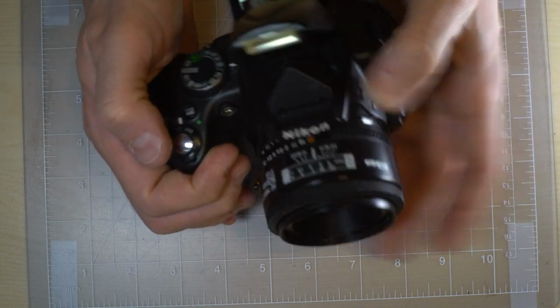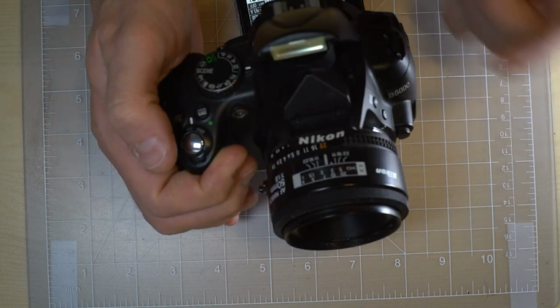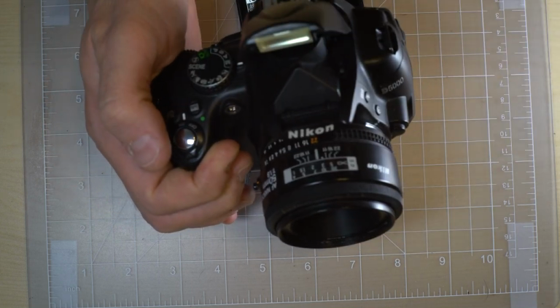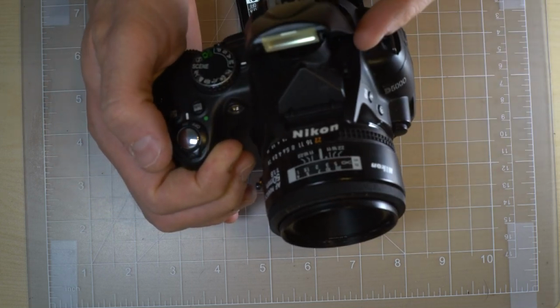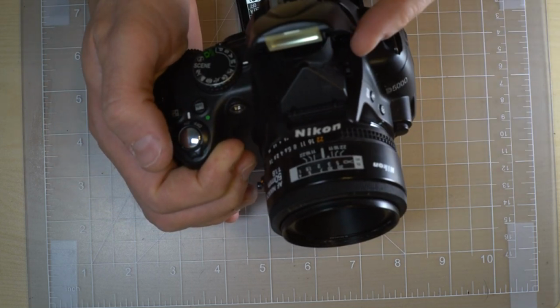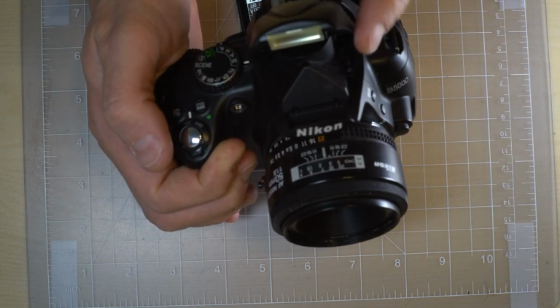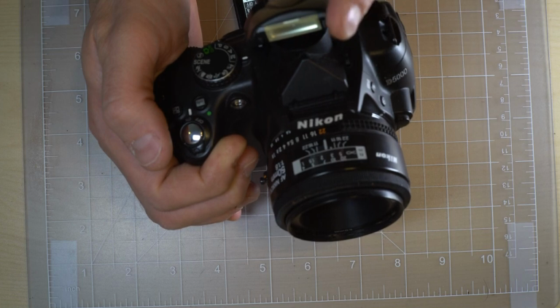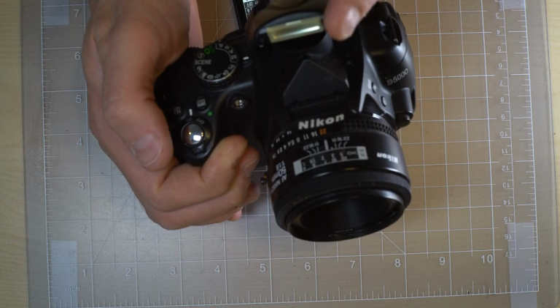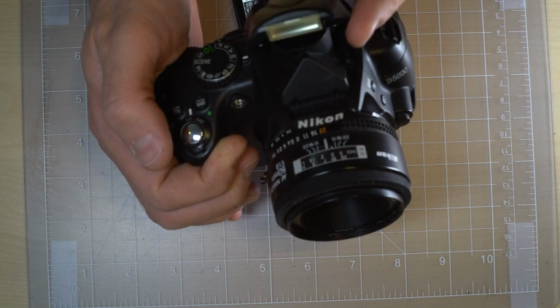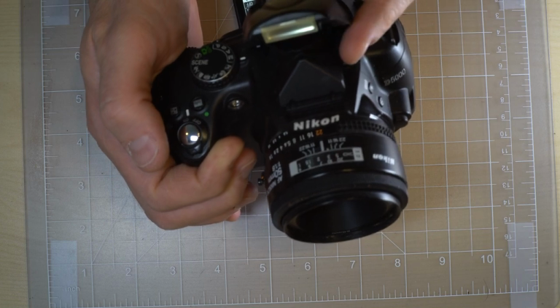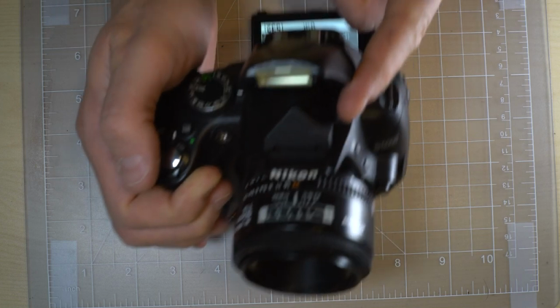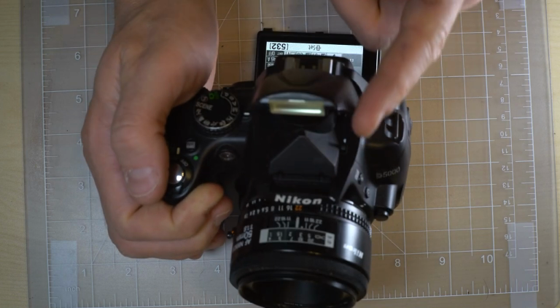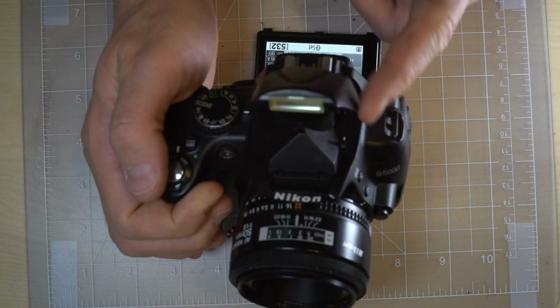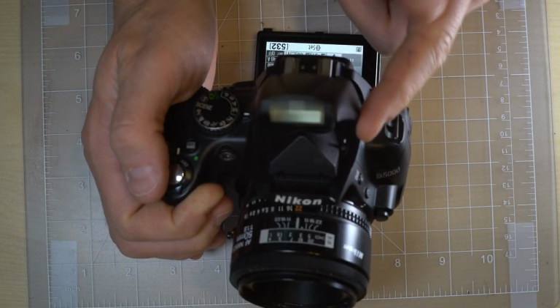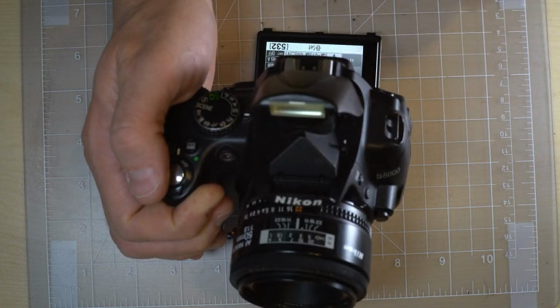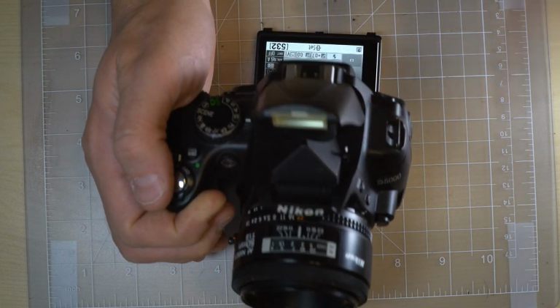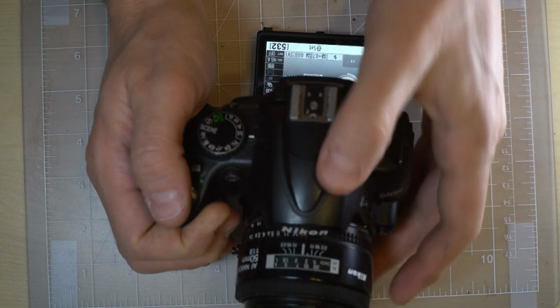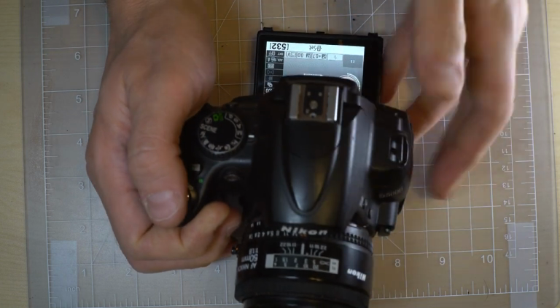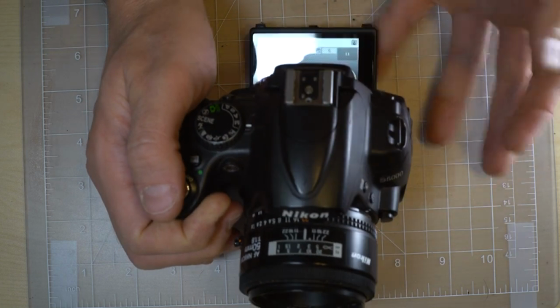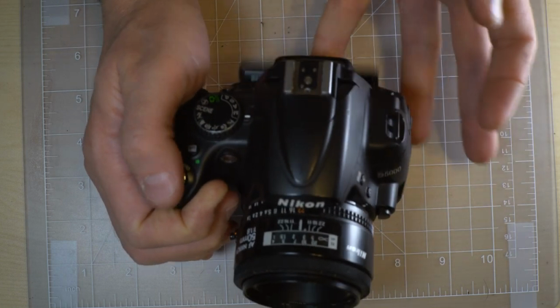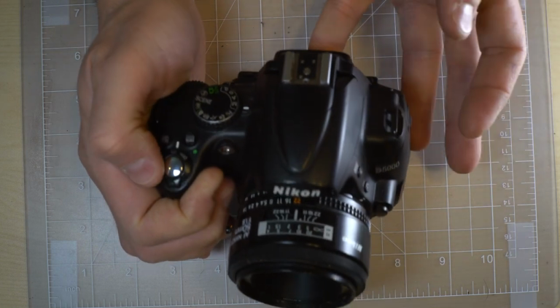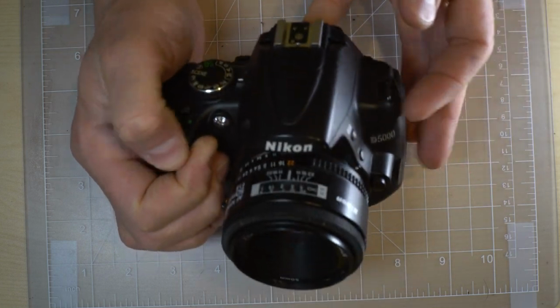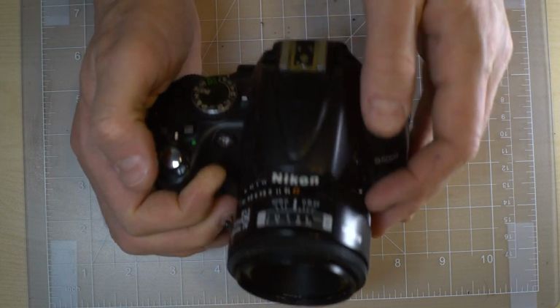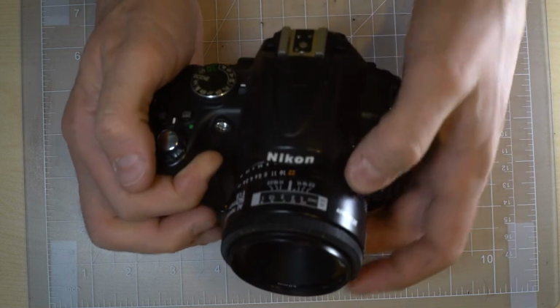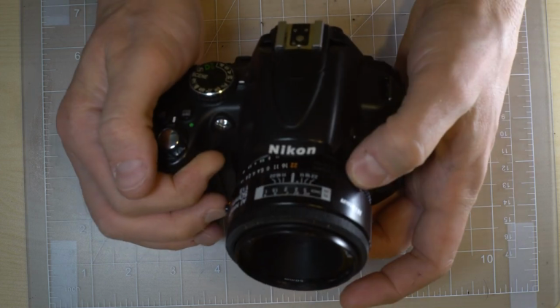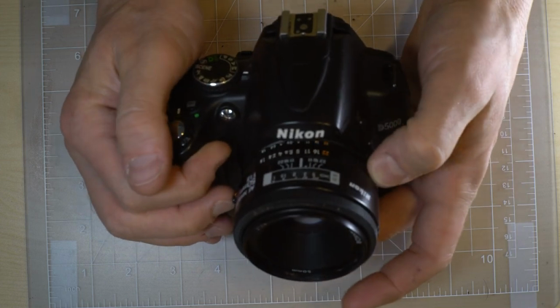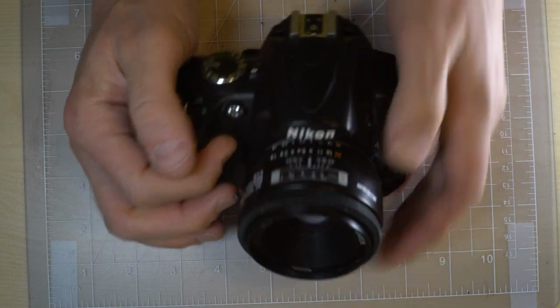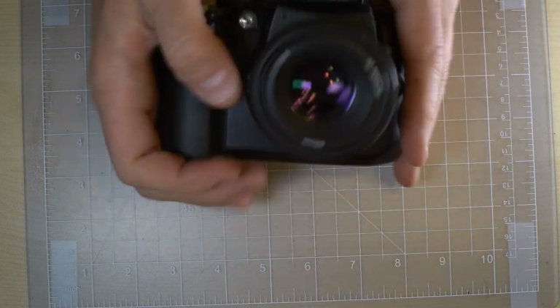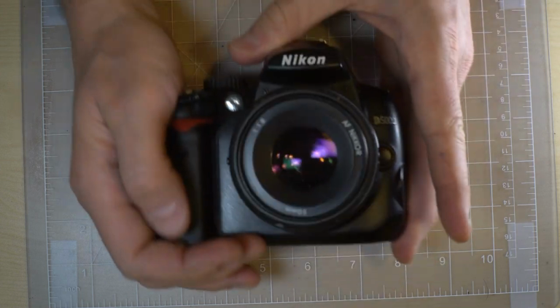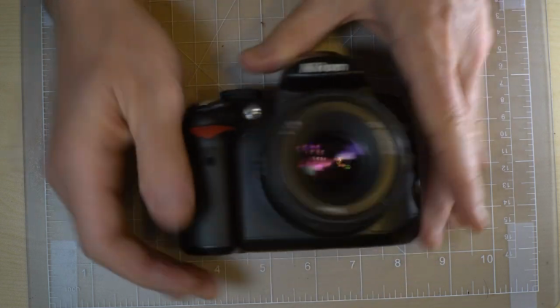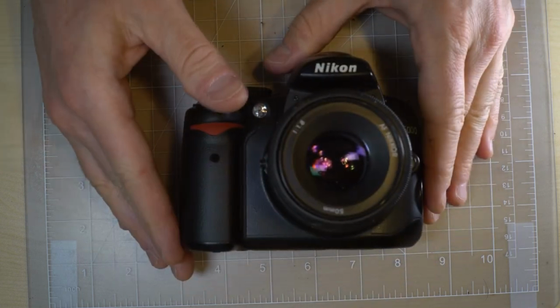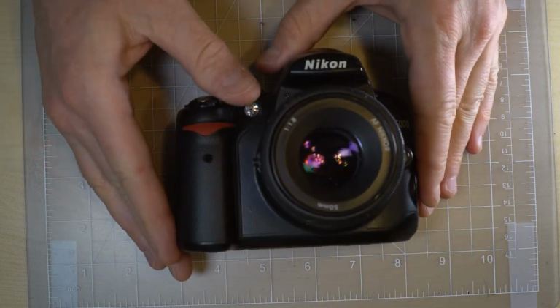the flash sync, whether you're using the on-camera flash or an off-camera flash, is going to be 1/200th of a second.